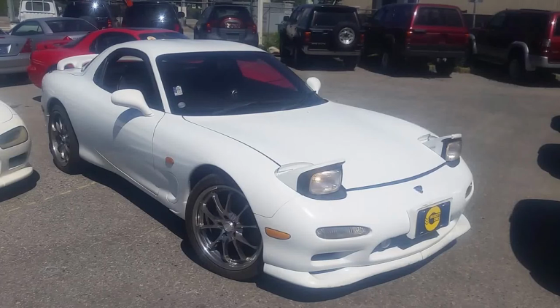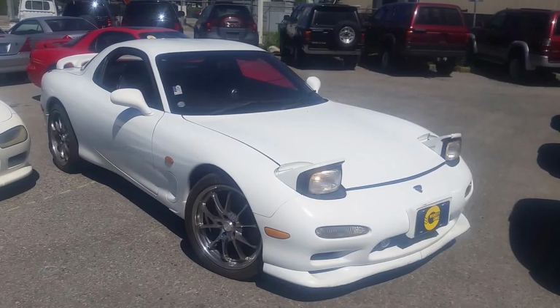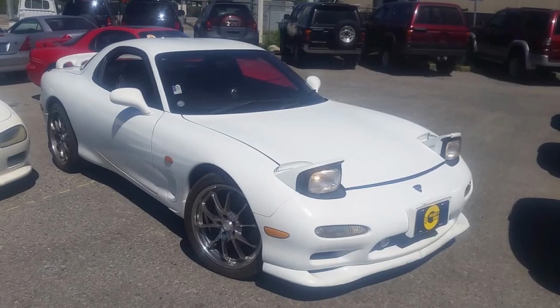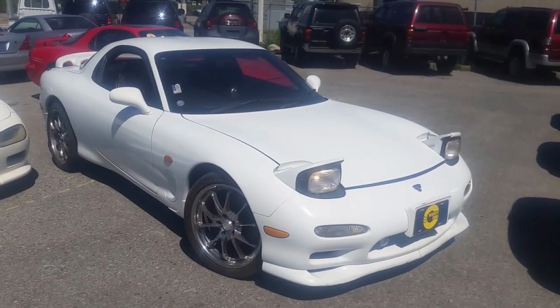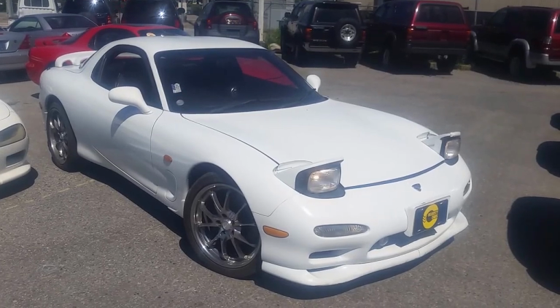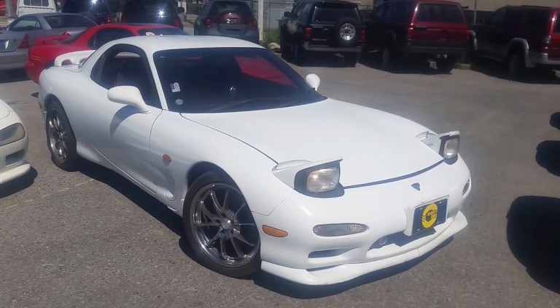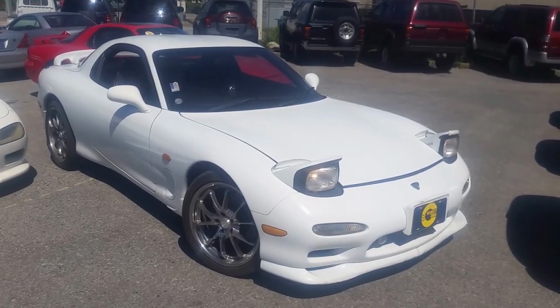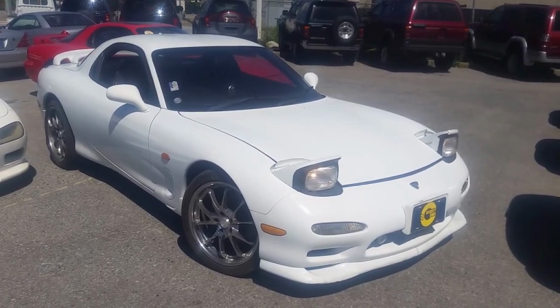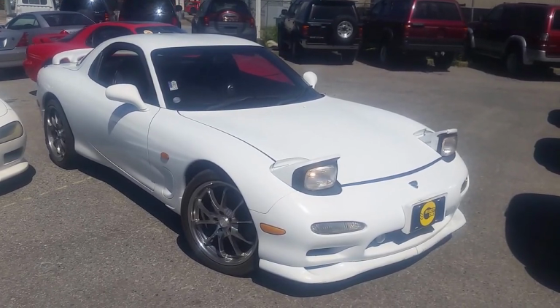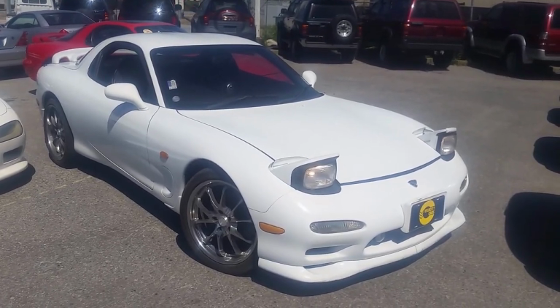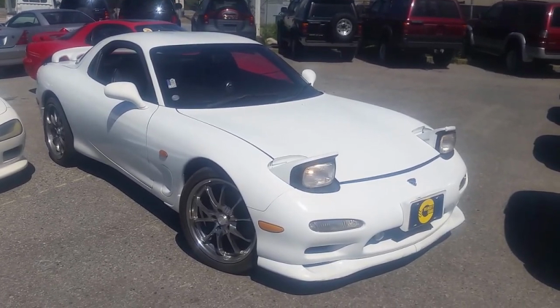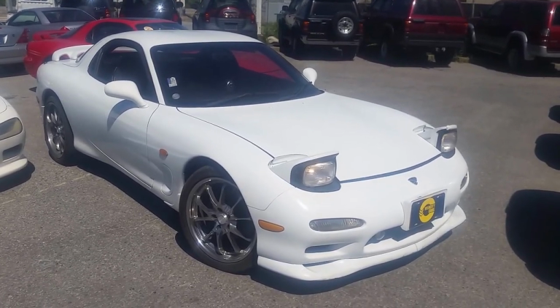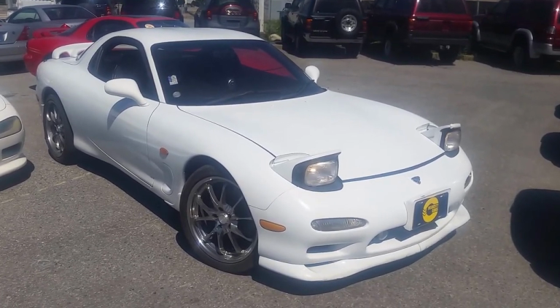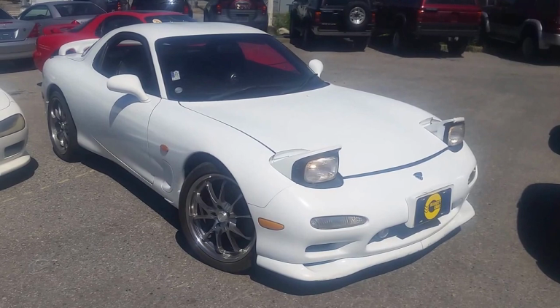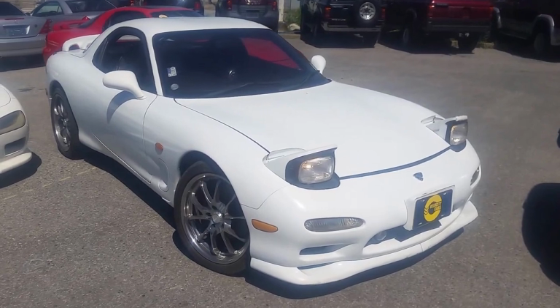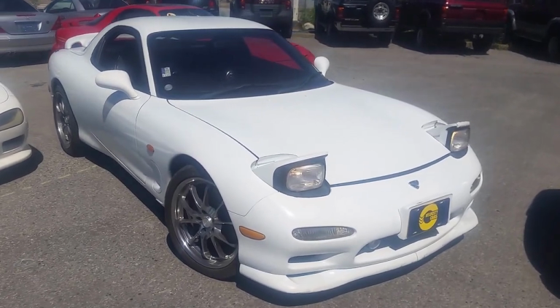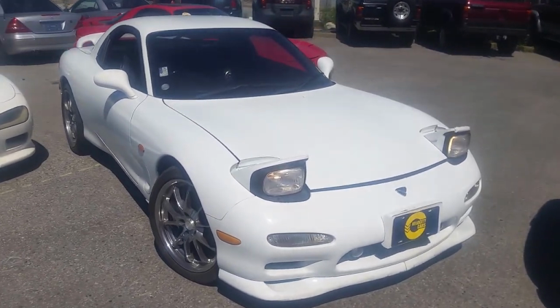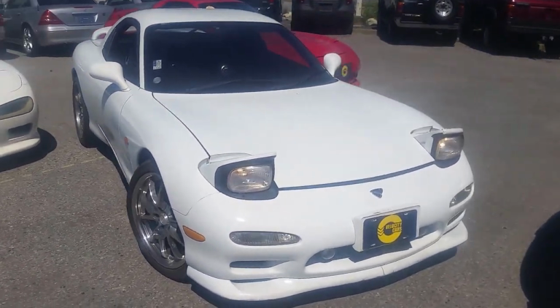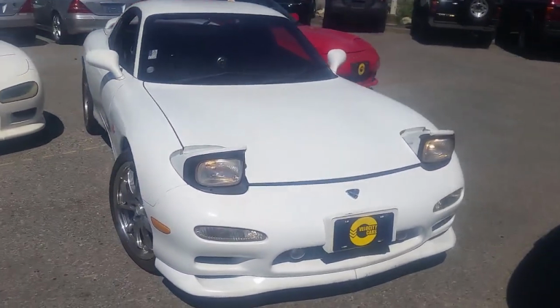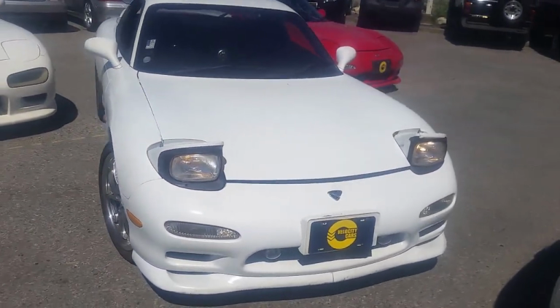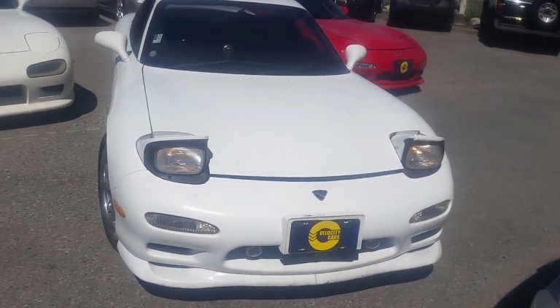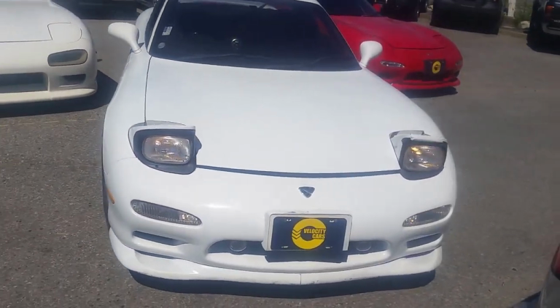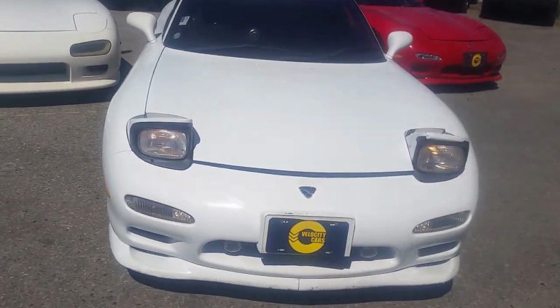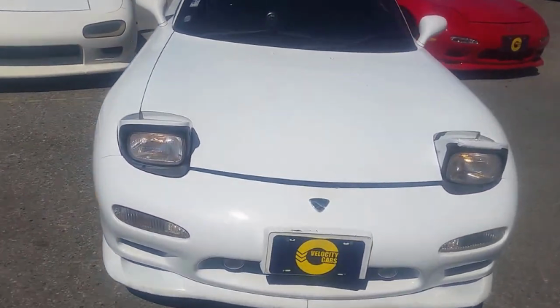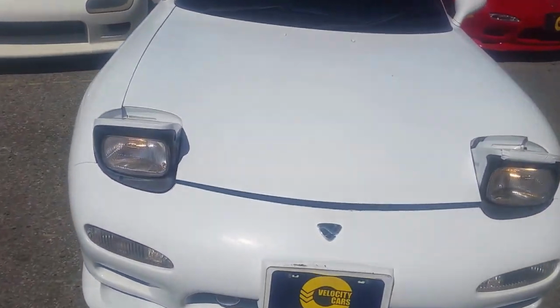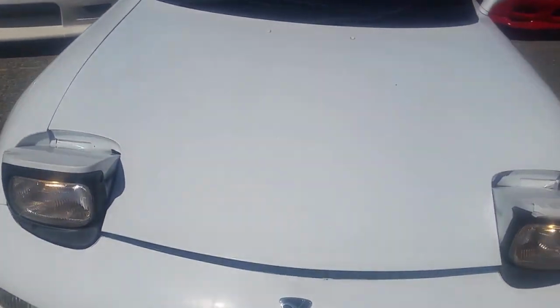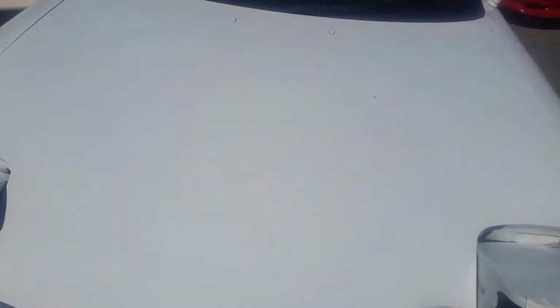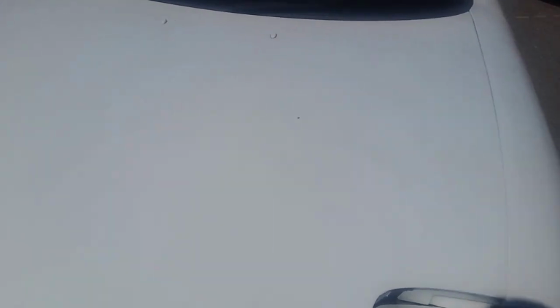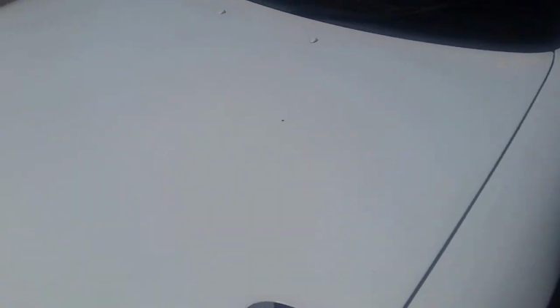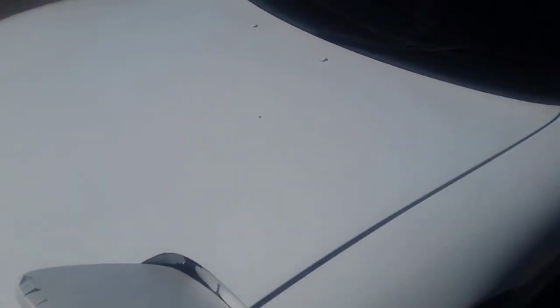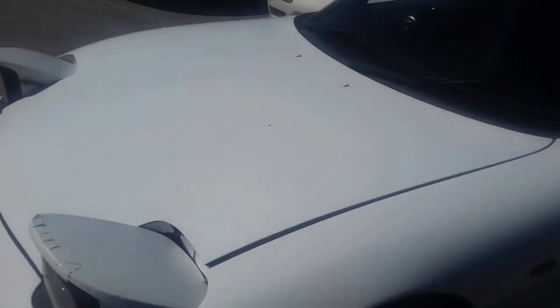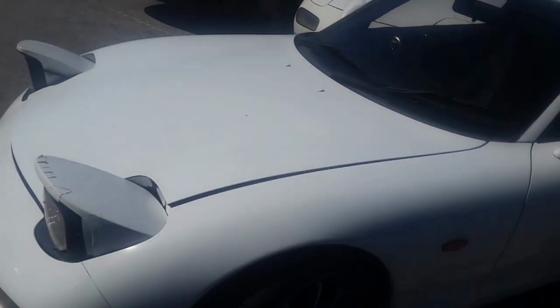Hello everyone, Dimitri here with Velocity Cars and this is a 1994 Mazda RX-7. This is a twin-turbo, rotary engine, rear-wheel drive, about 285 horsepower.